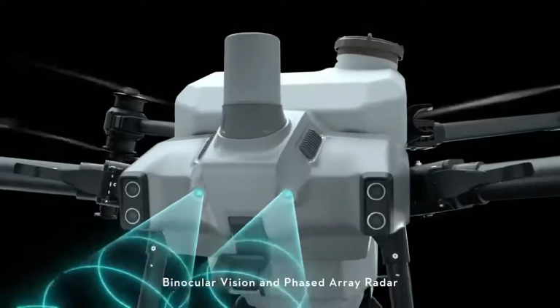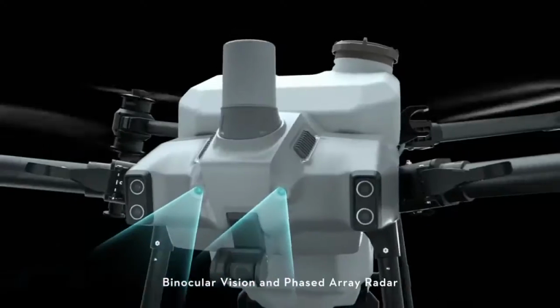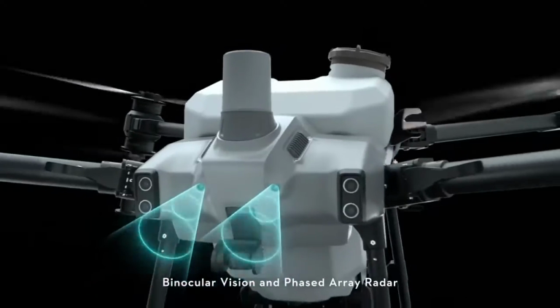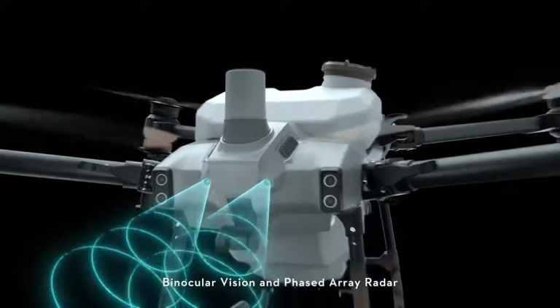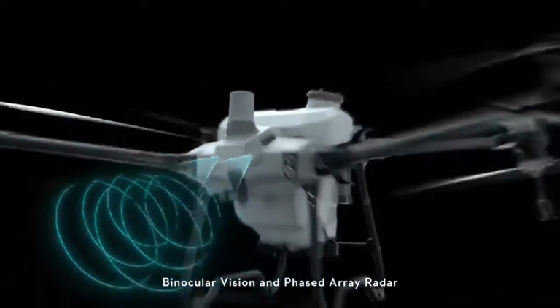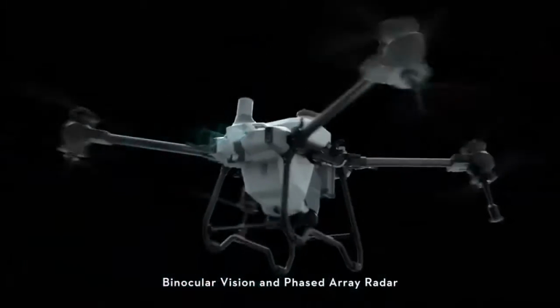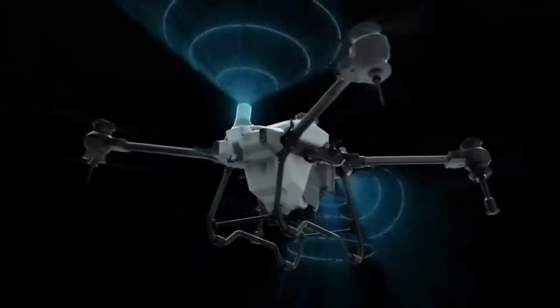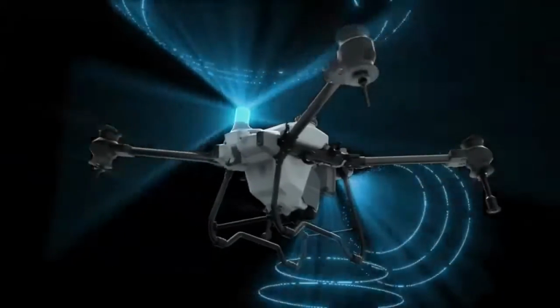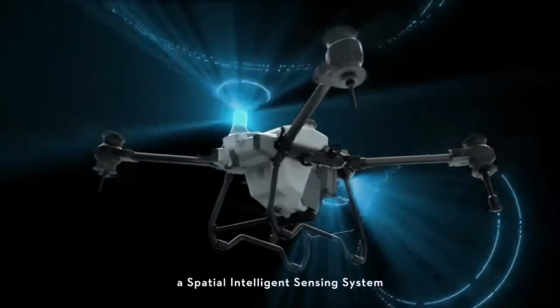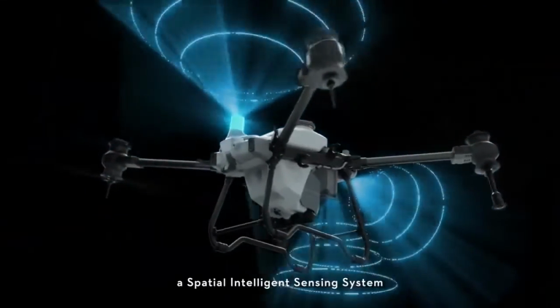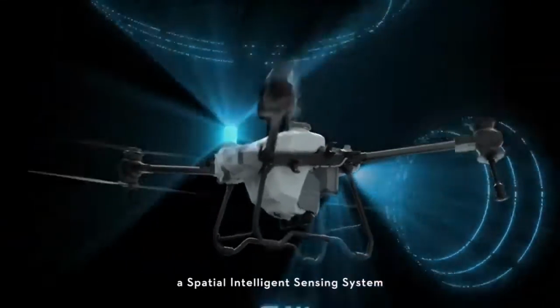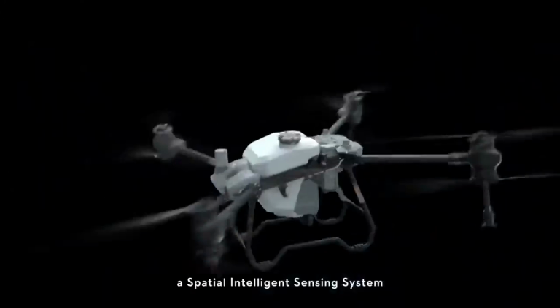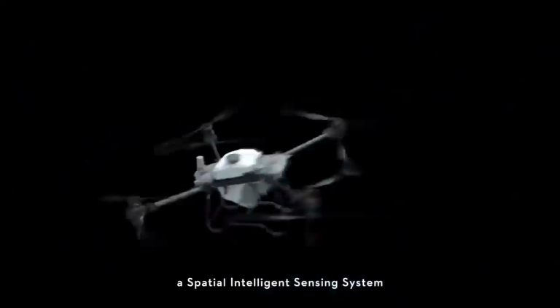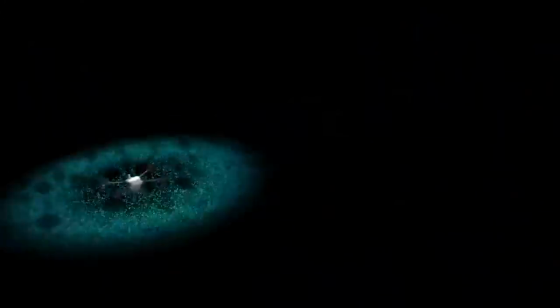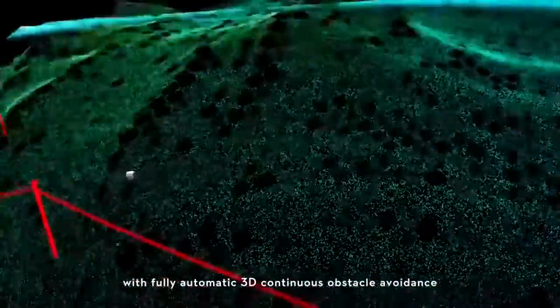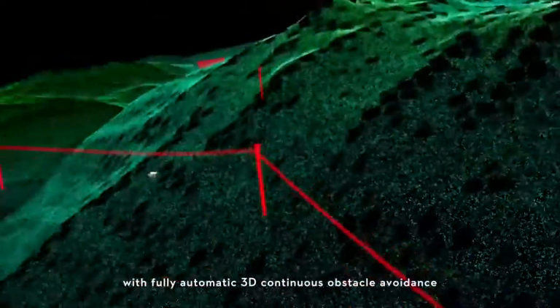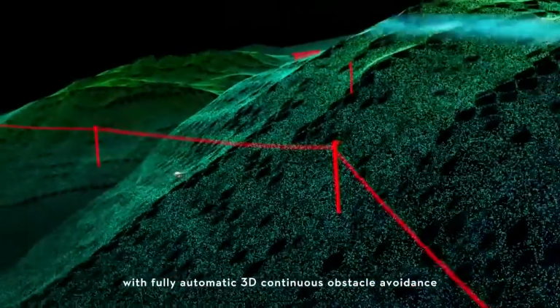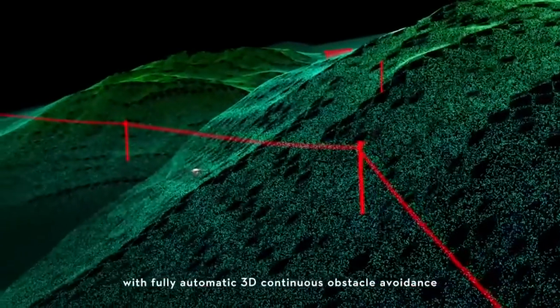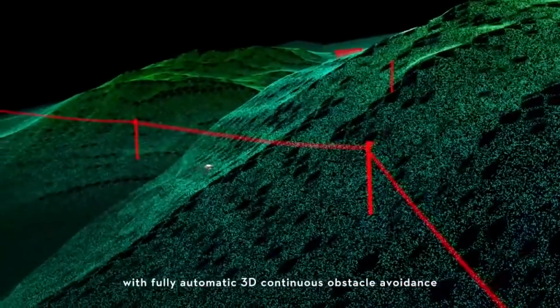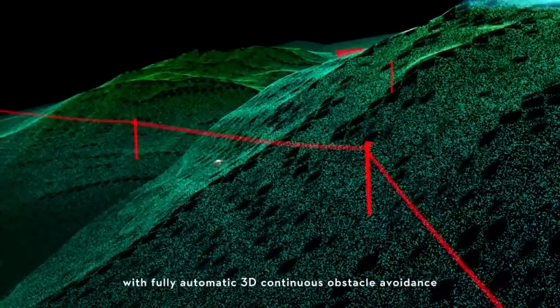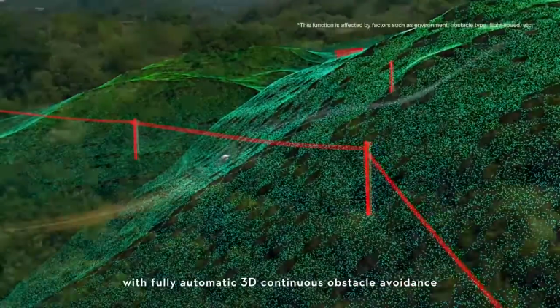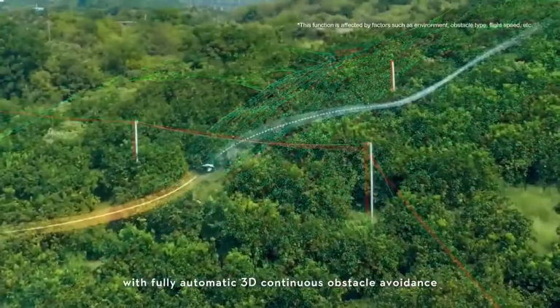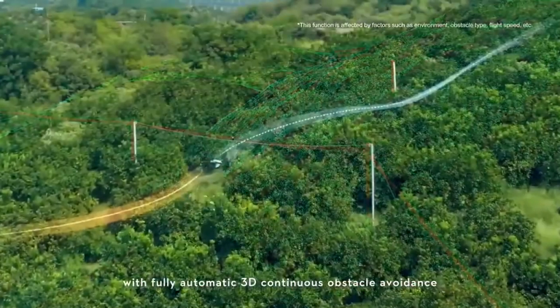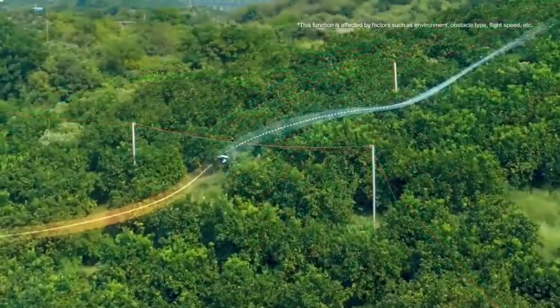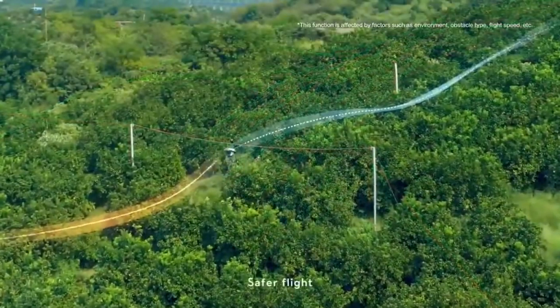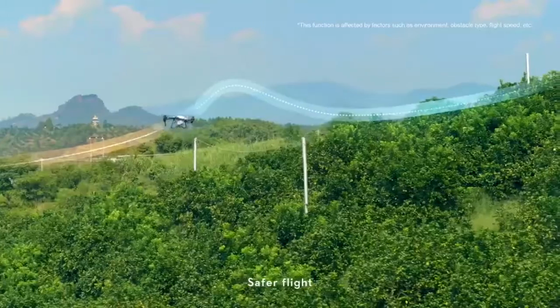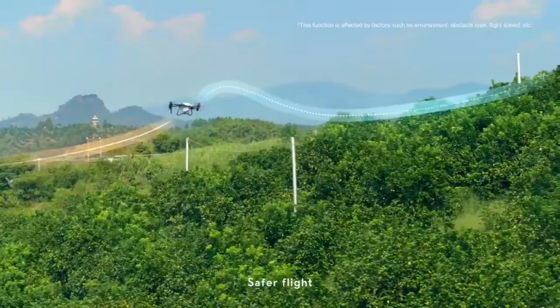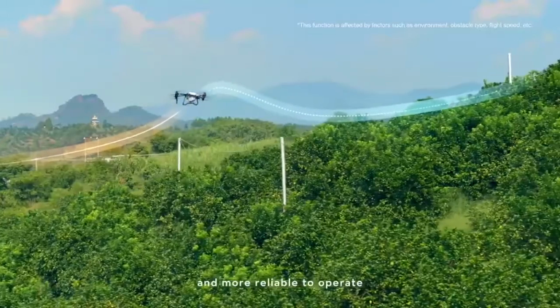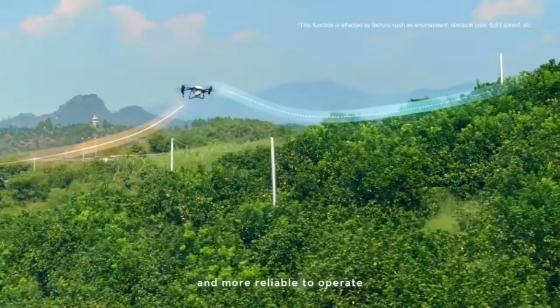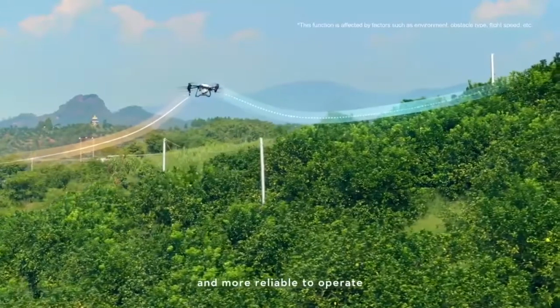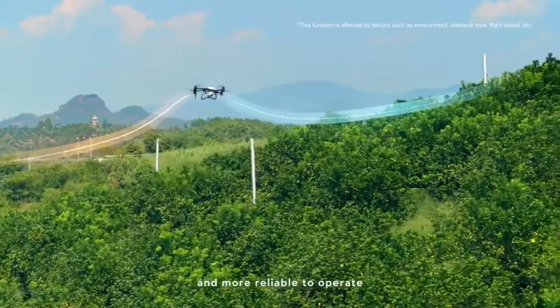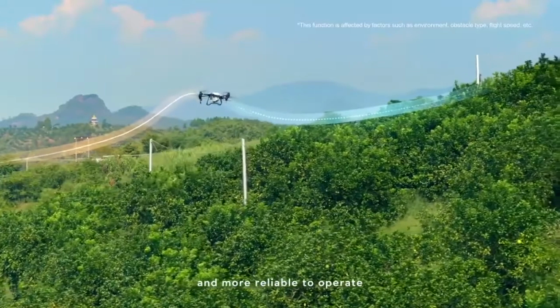Binocular vision and phased array radar — a spatial intelligence sensing system with fully automatic 3D continuous obstacle avoidance. Safer flight and more reliable to operate.